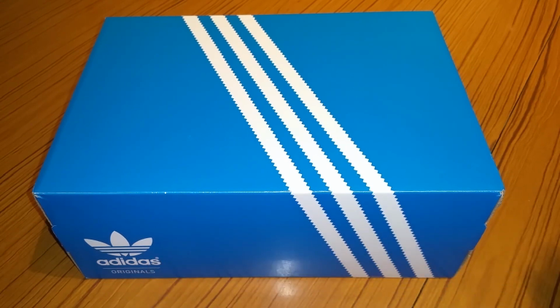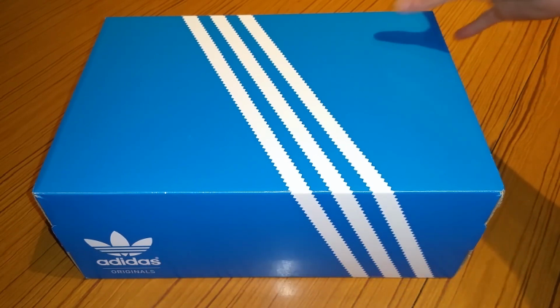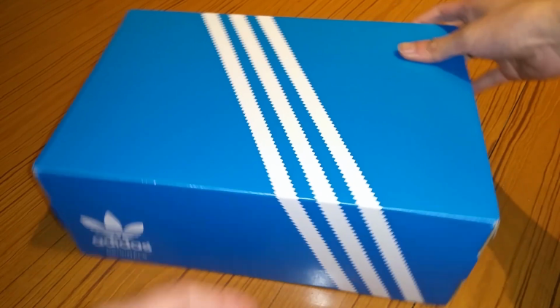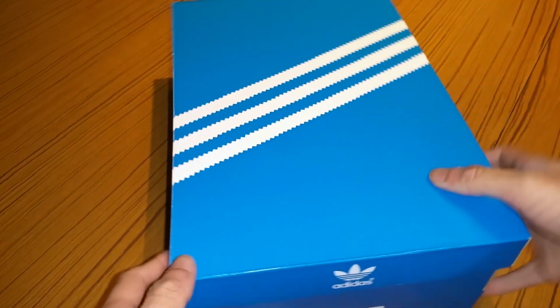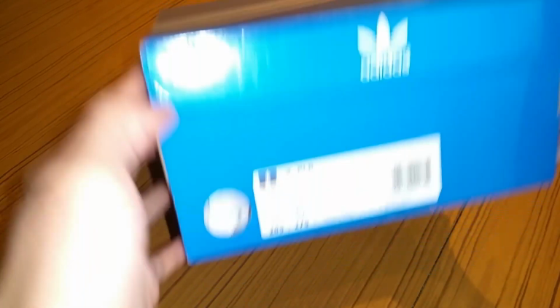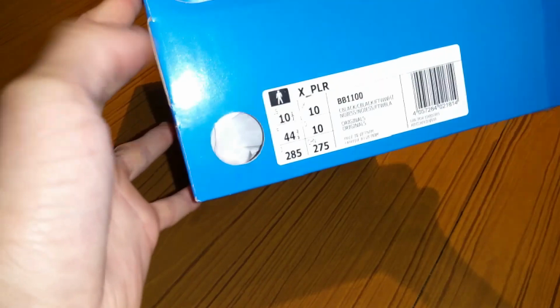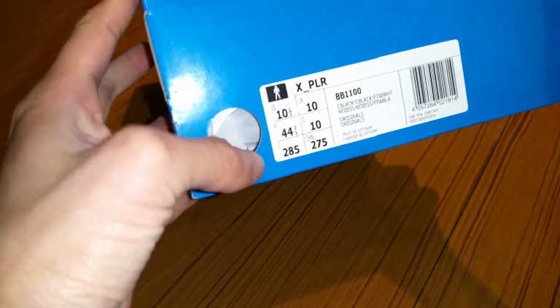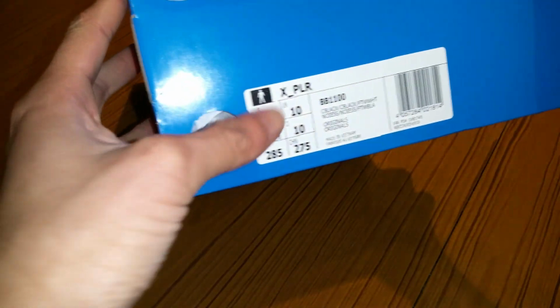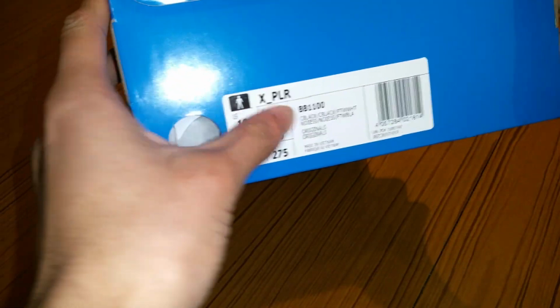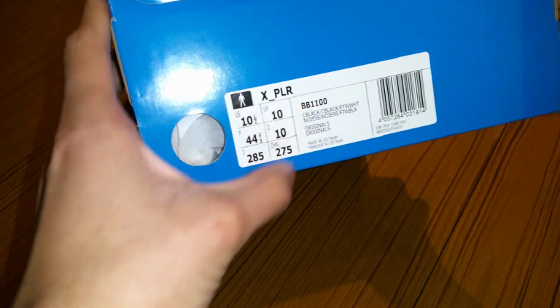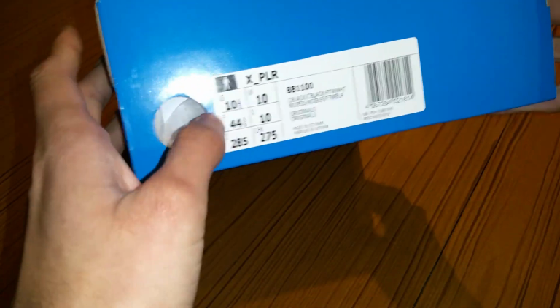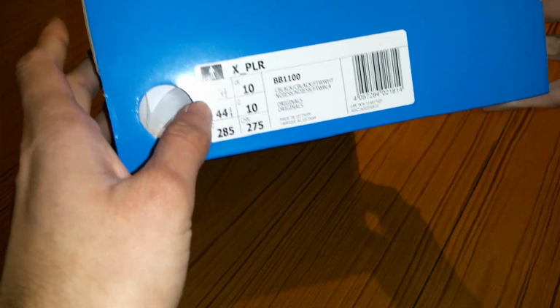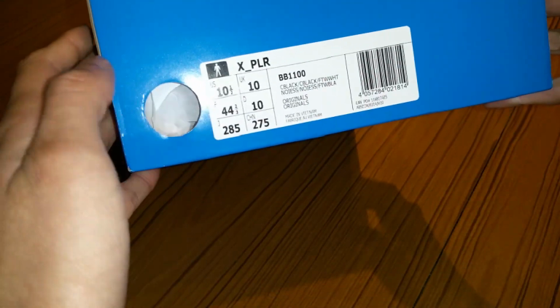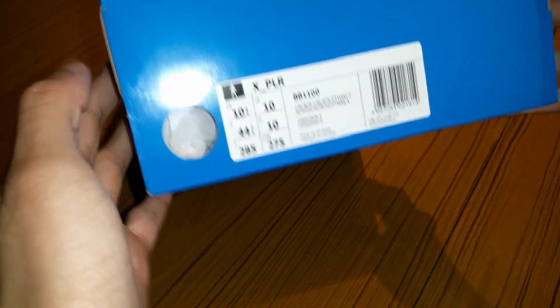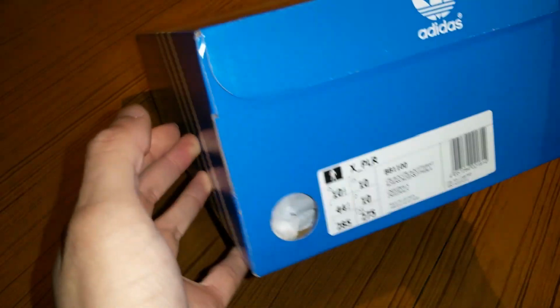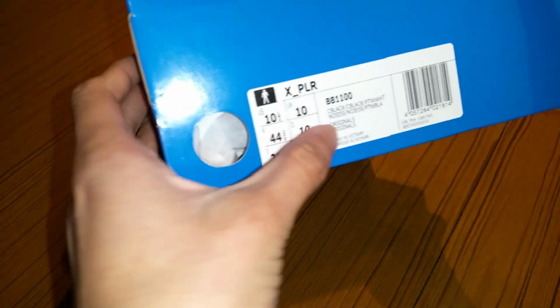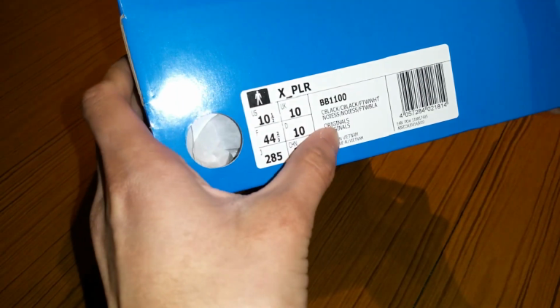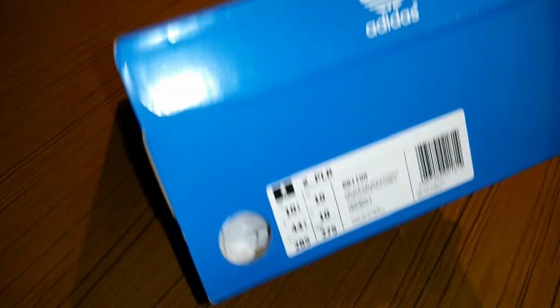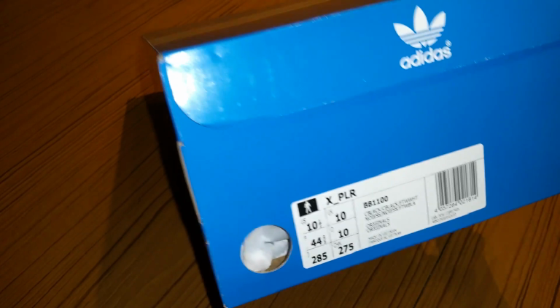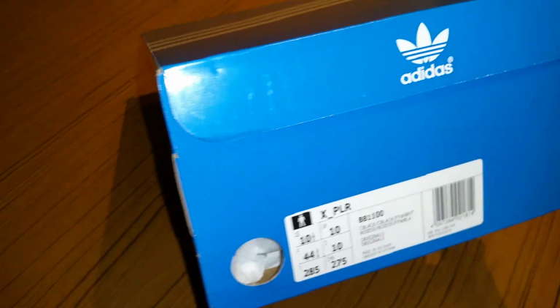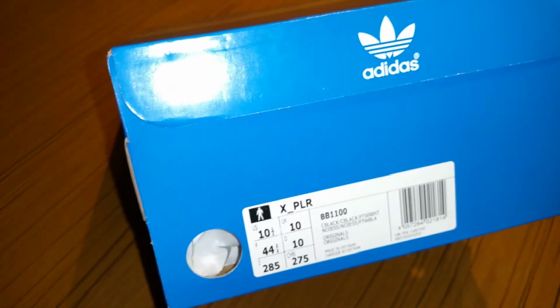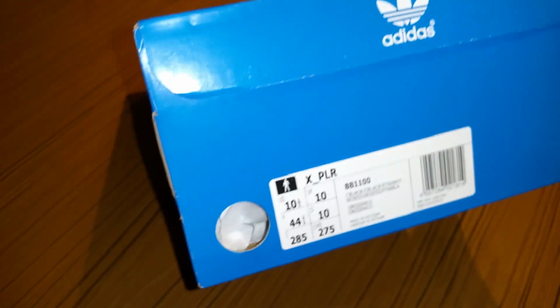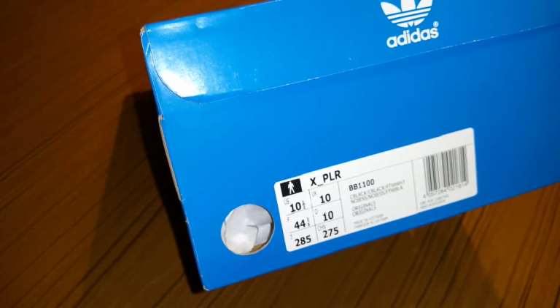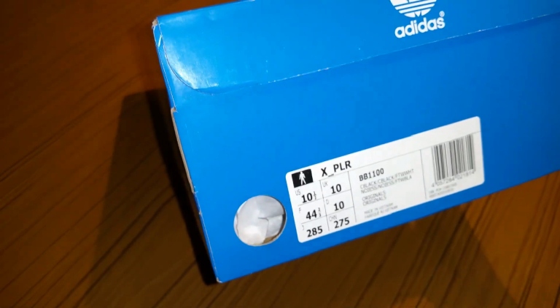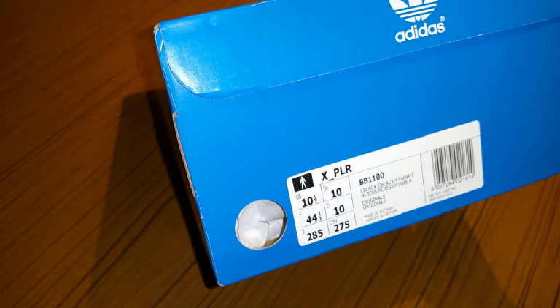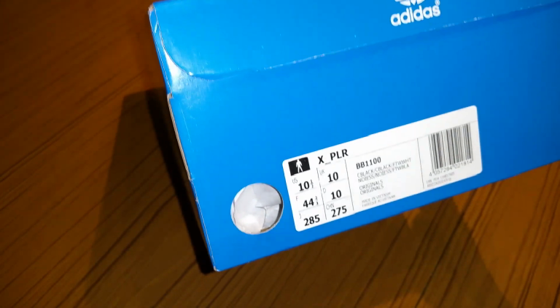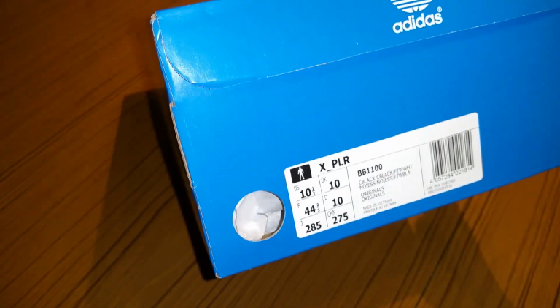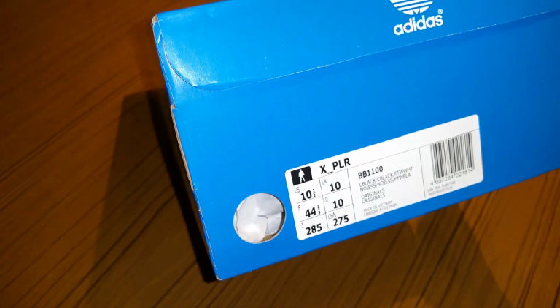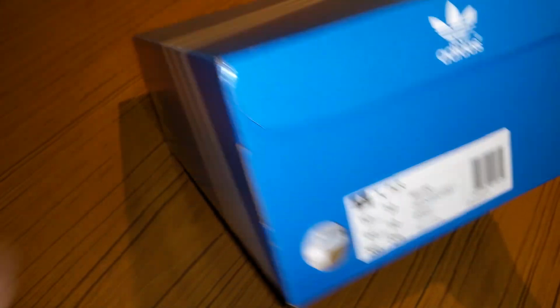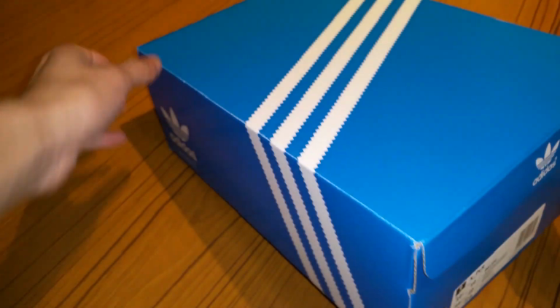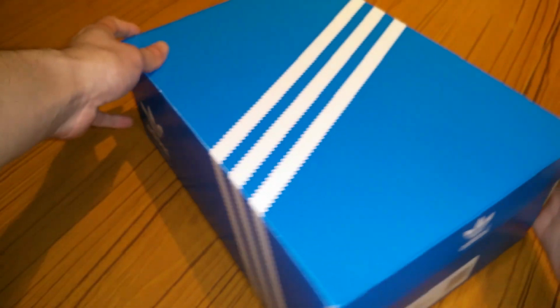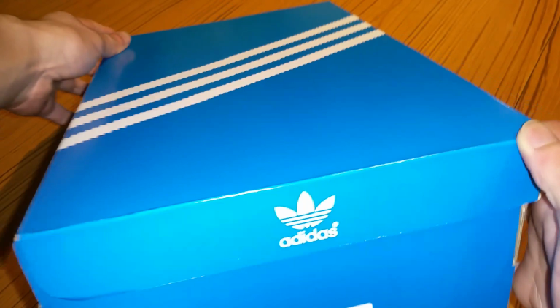Adidas Originals X PLR, size 10. These are the black versions. It also comes in grey, white, red and green, and khaki green. Really nice.